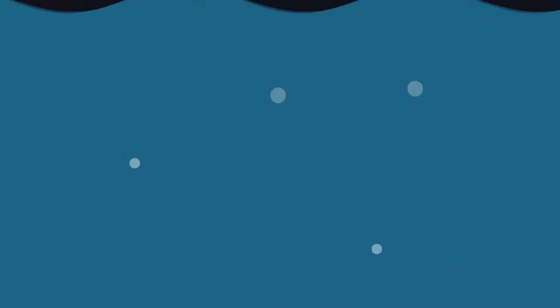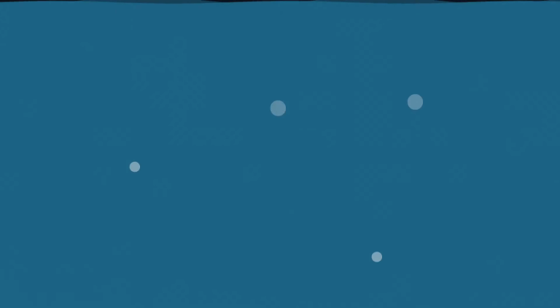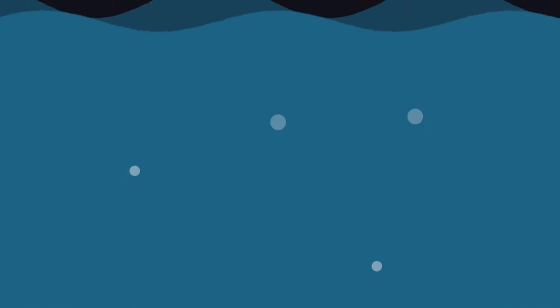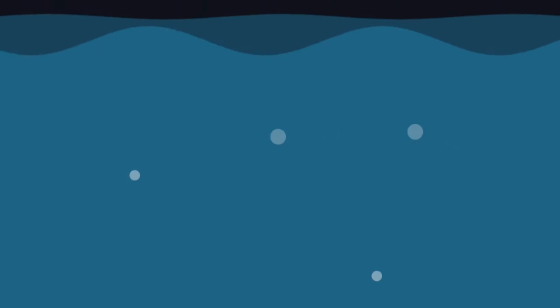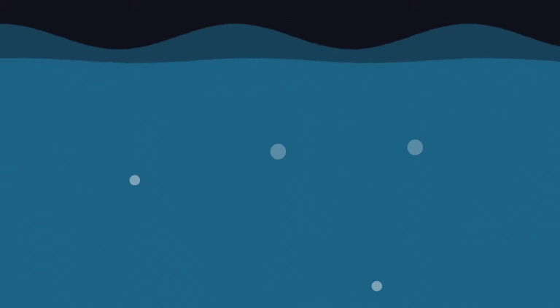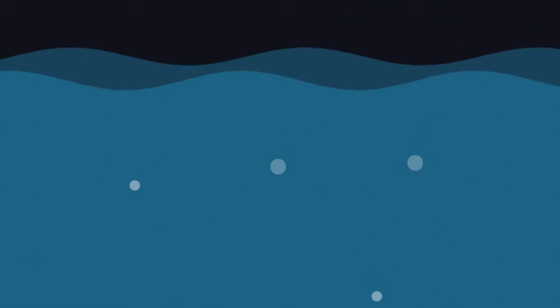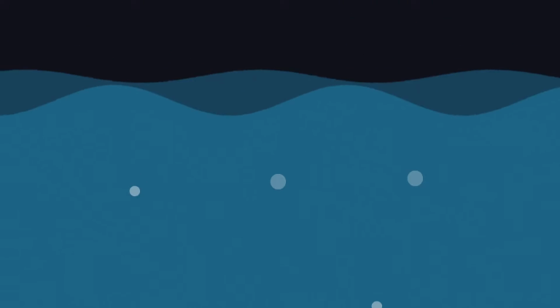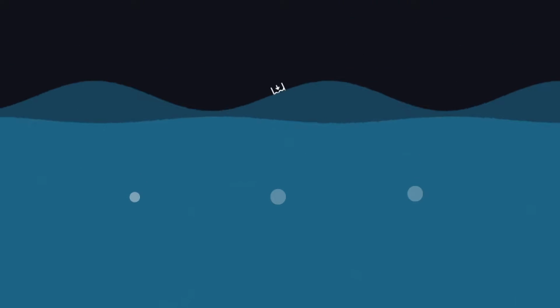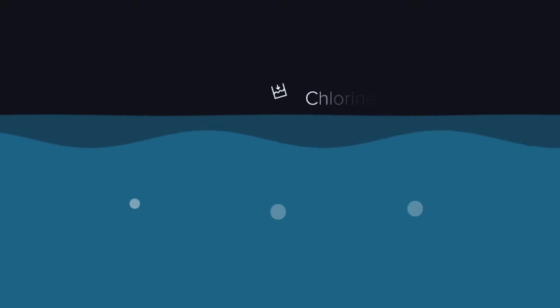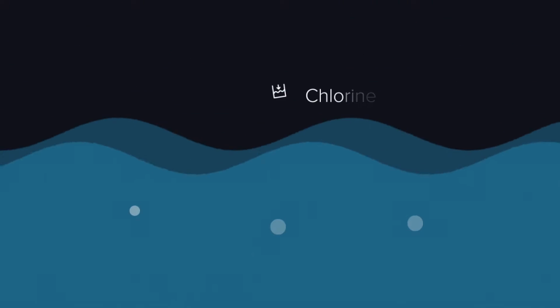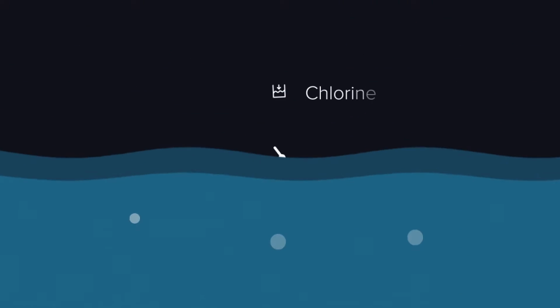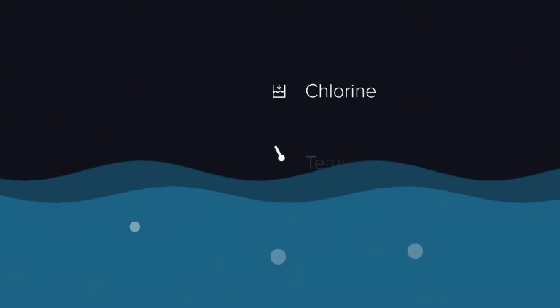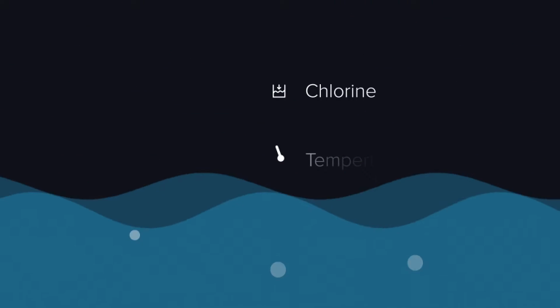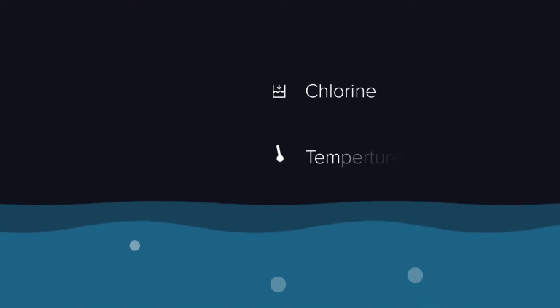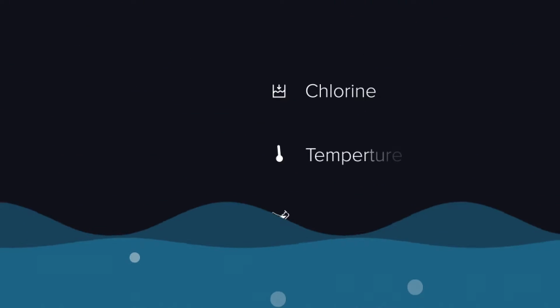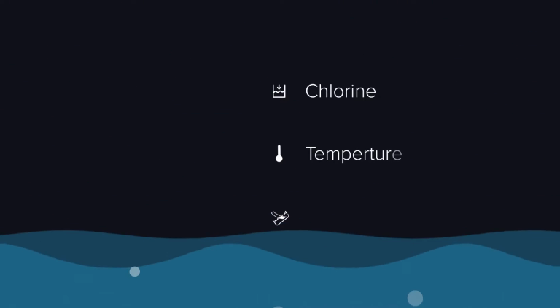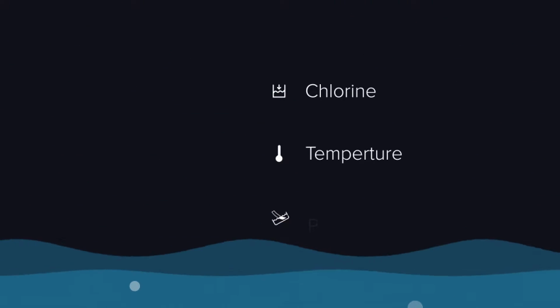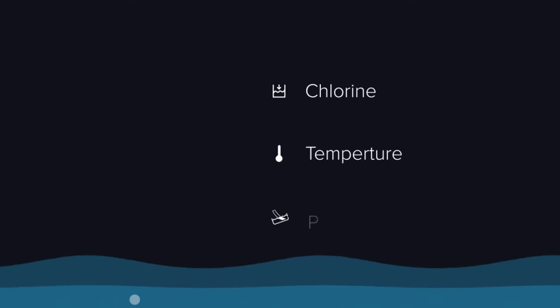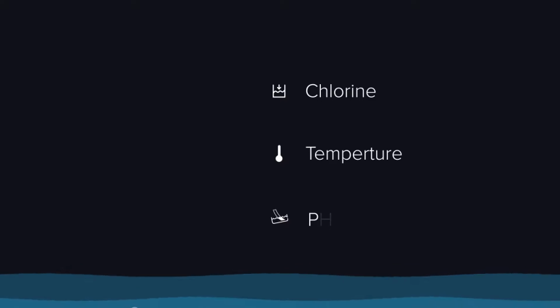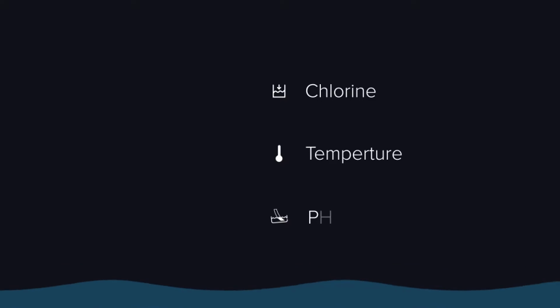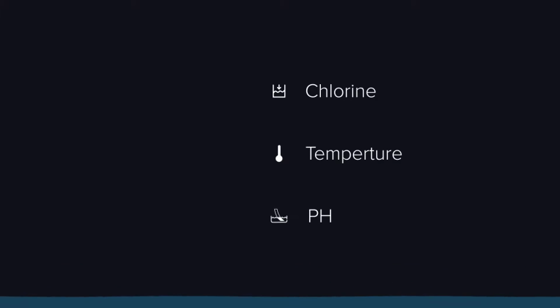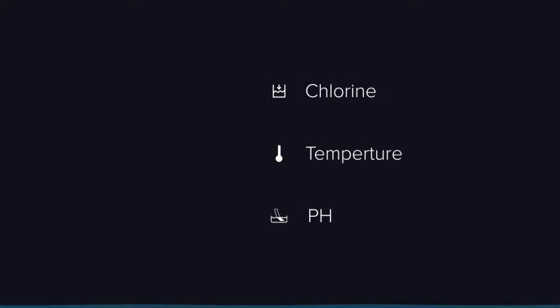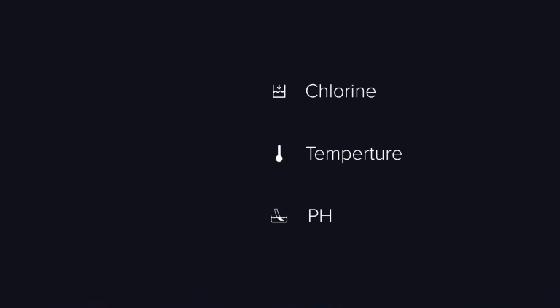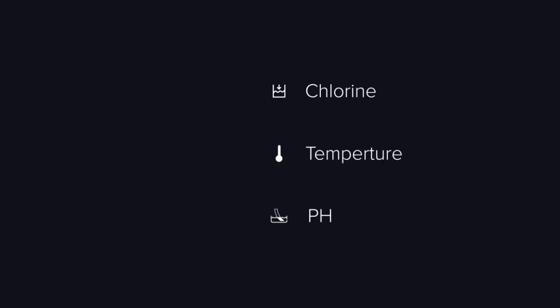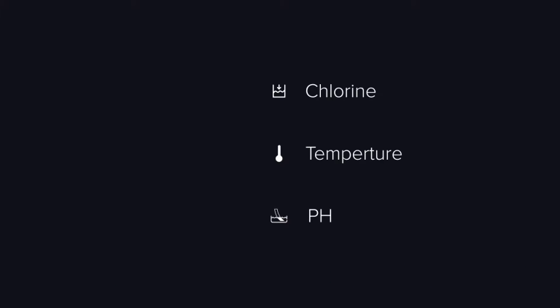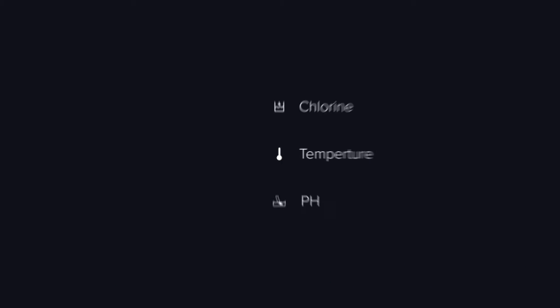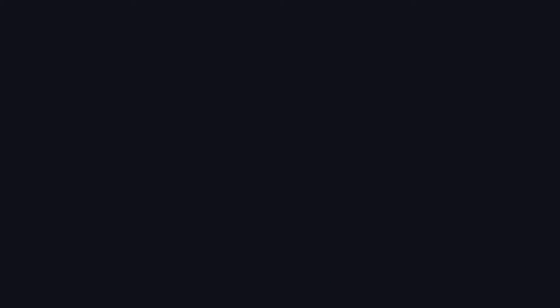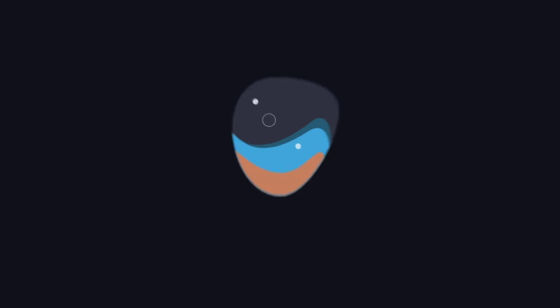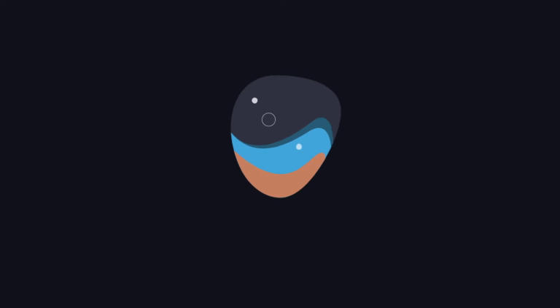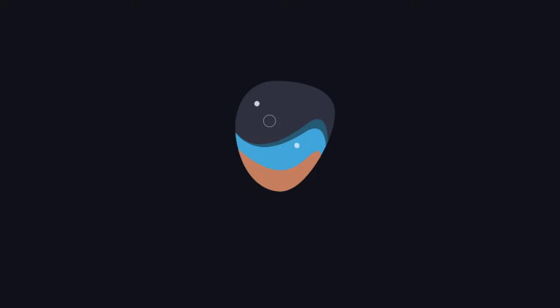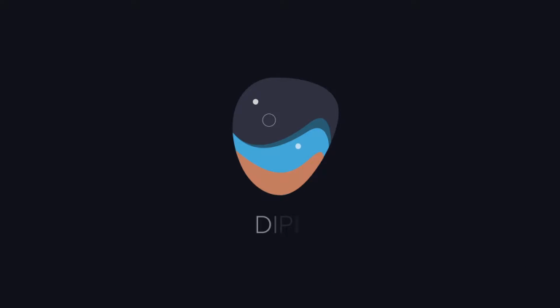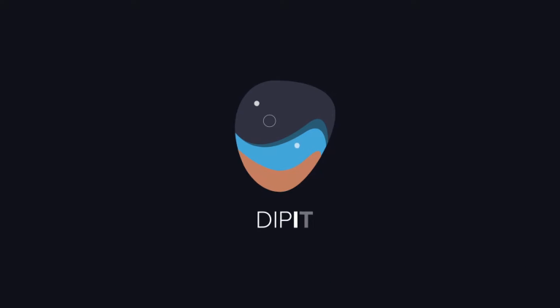Water. It's all around us. Wouldn't it be great if you could know essential information about the quality of your water? Now you can — Dip It.